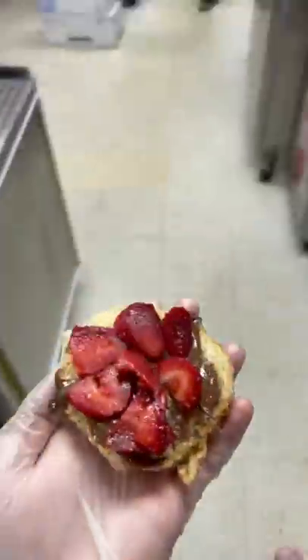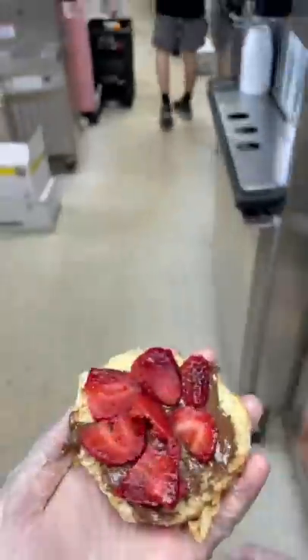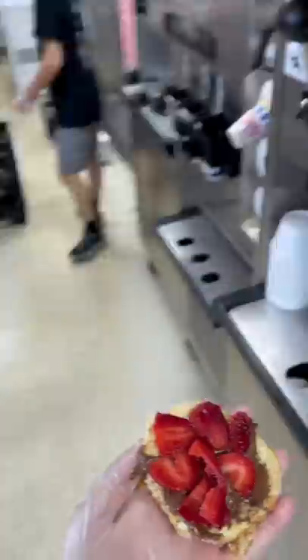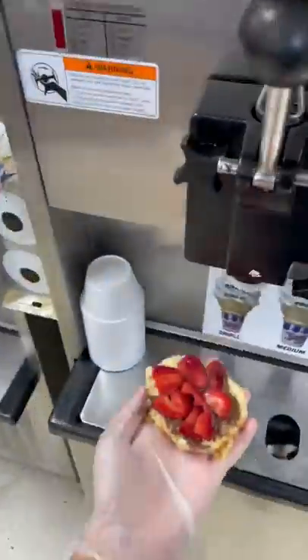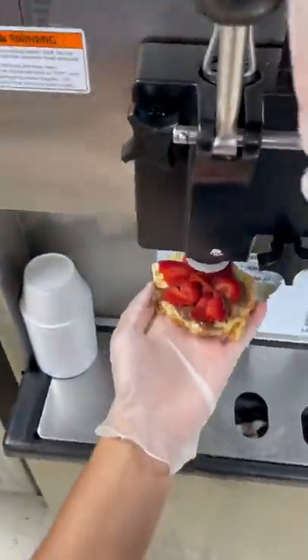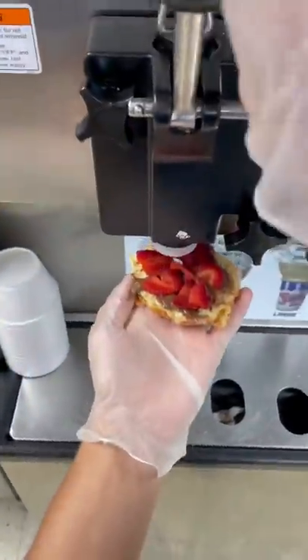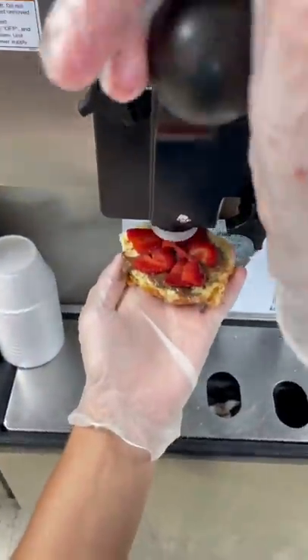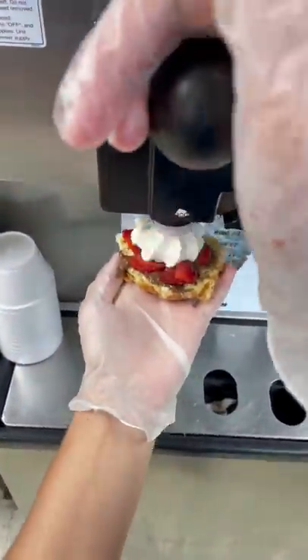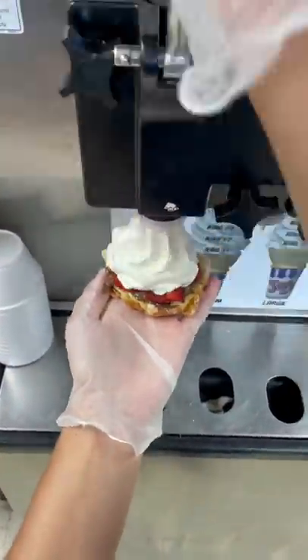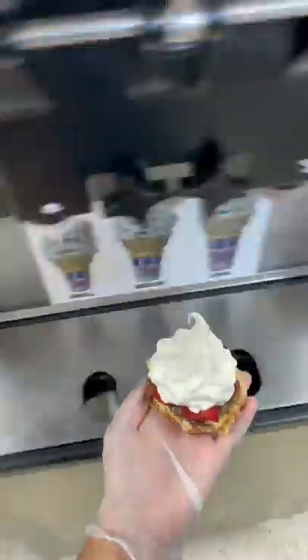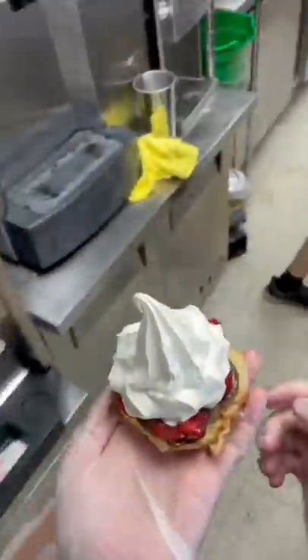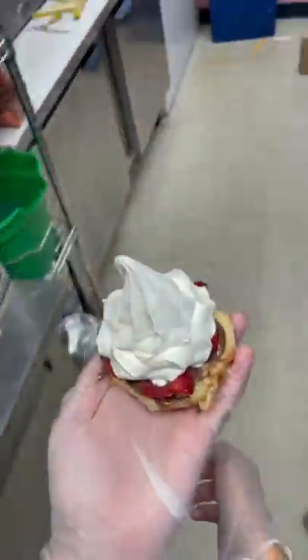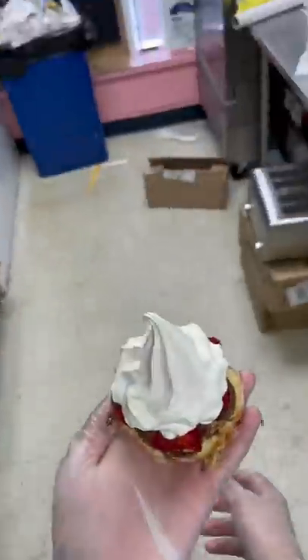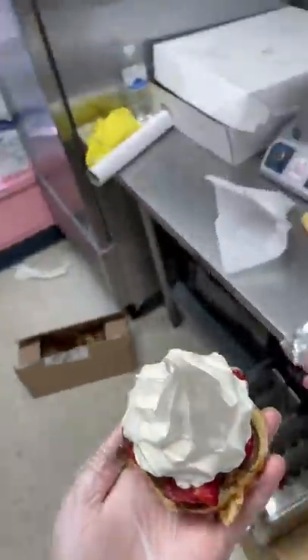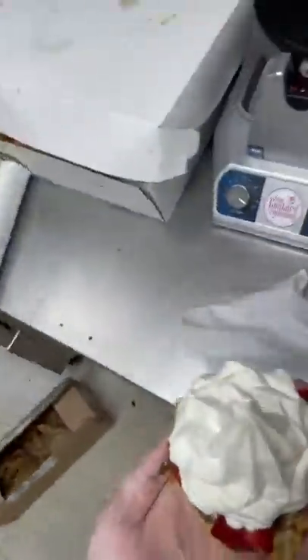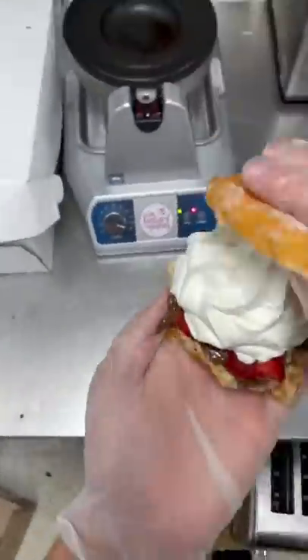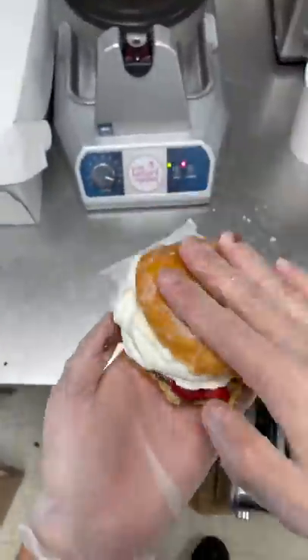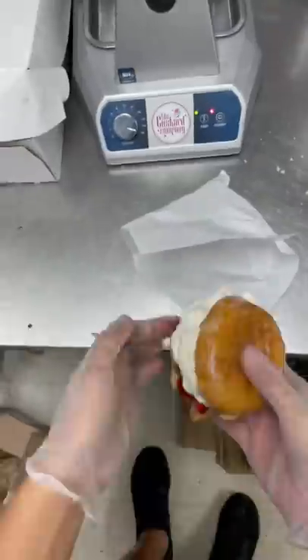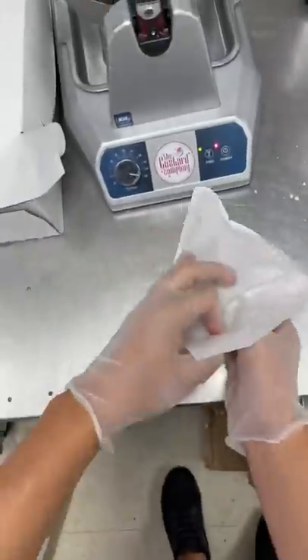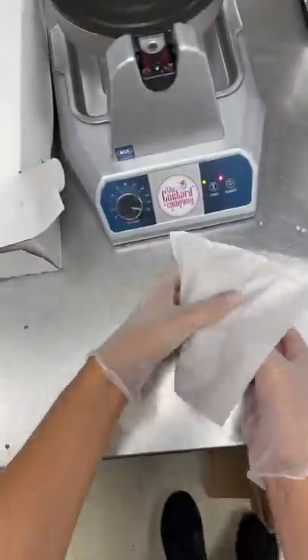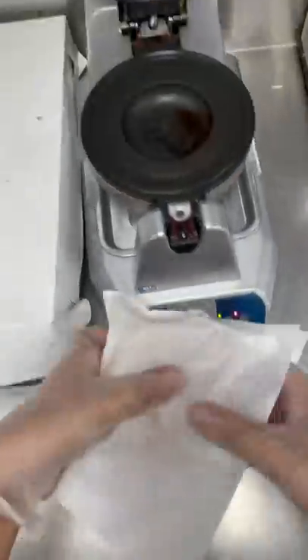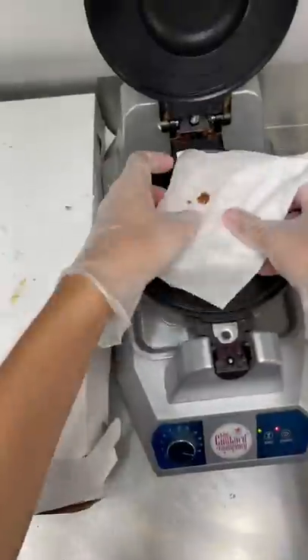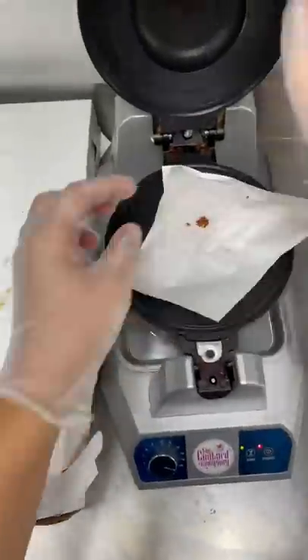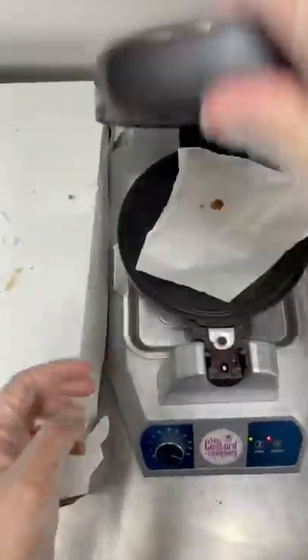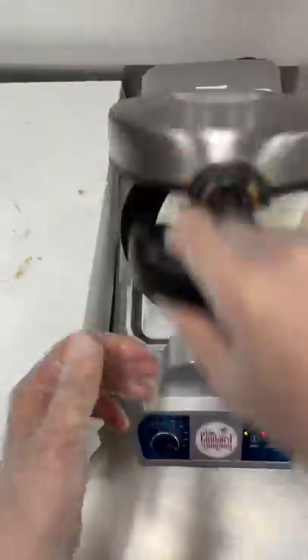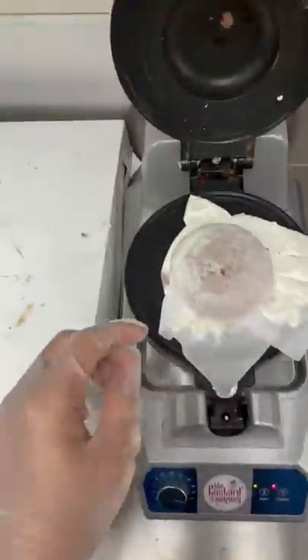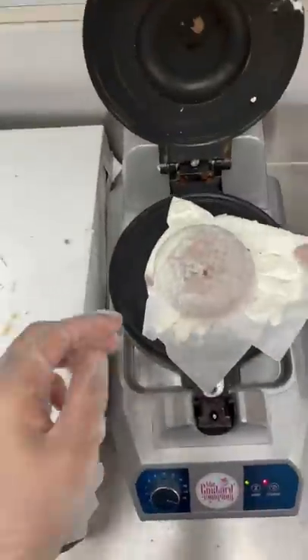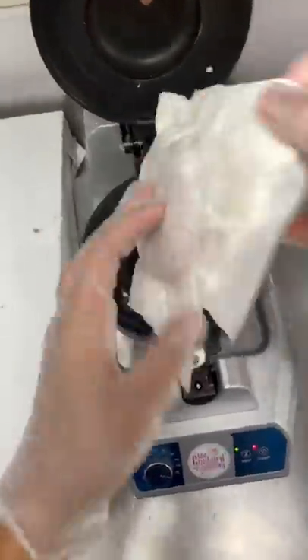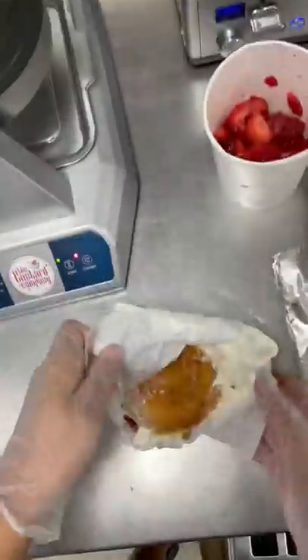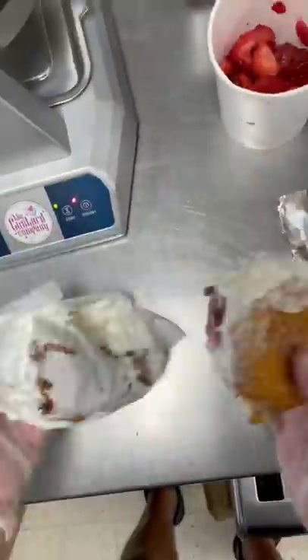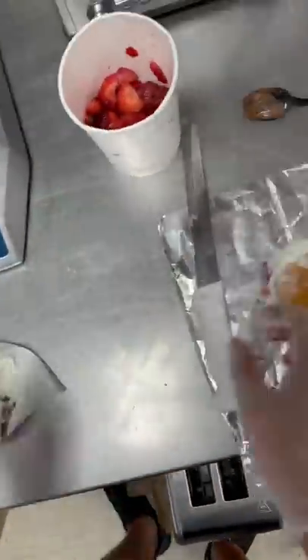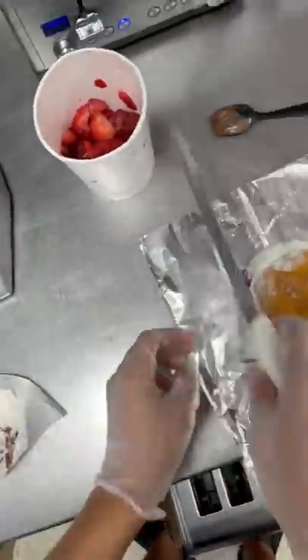I can't even imagine eating a donut with ice cream, but eating a donut with ice cream and strawberries and Nutella — that's a lot. Once we close up our donut, we're going to throw it inside this waffle iron thing. This is going to heat up the donut on the outside, but then keep the custard cool on the inside.